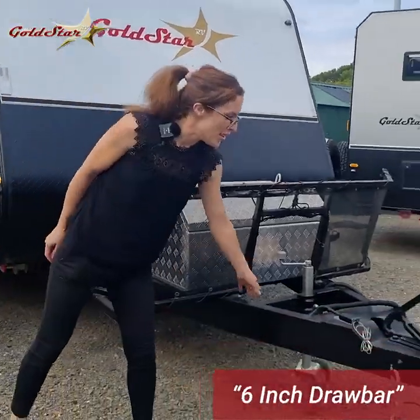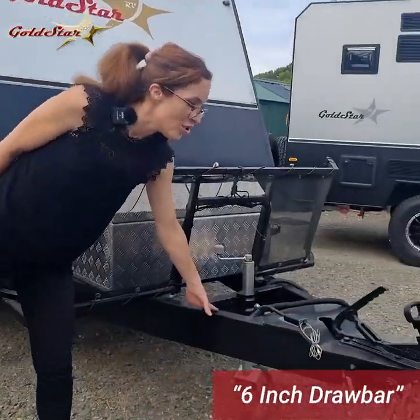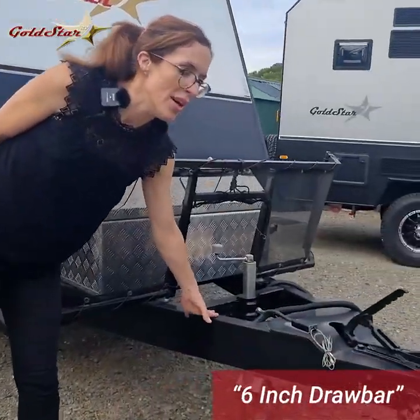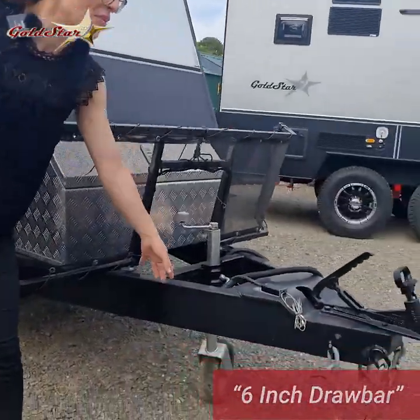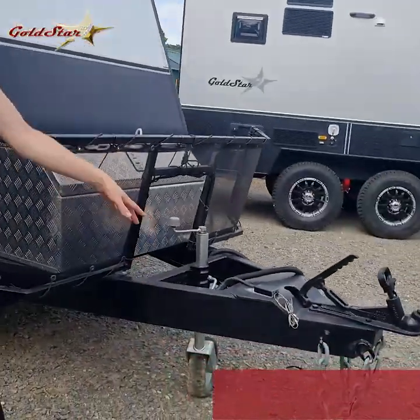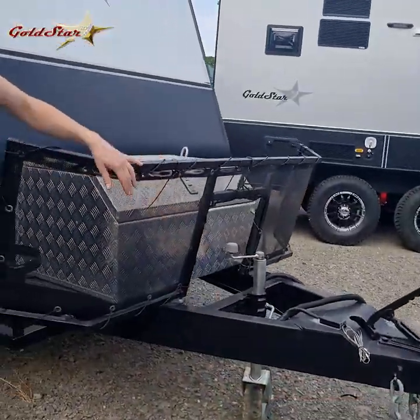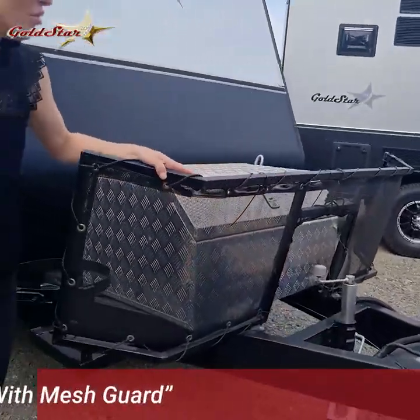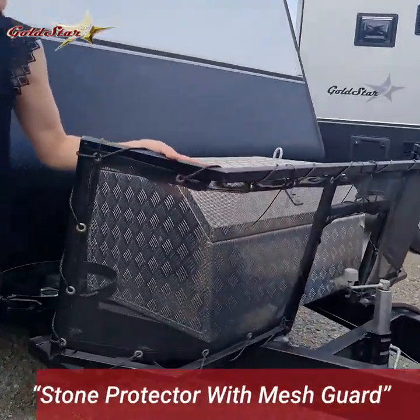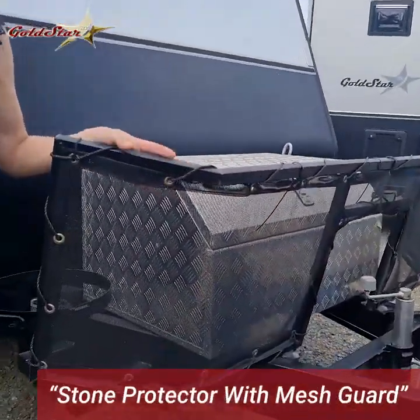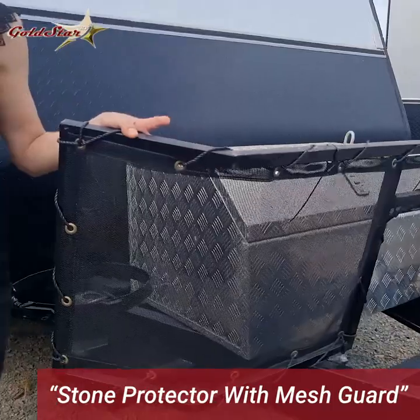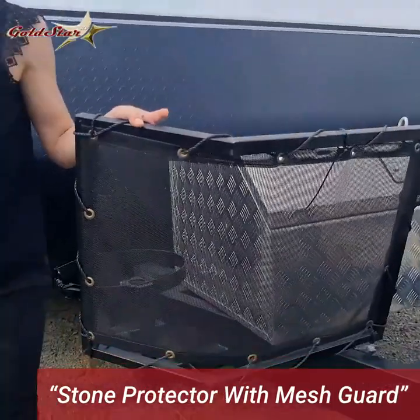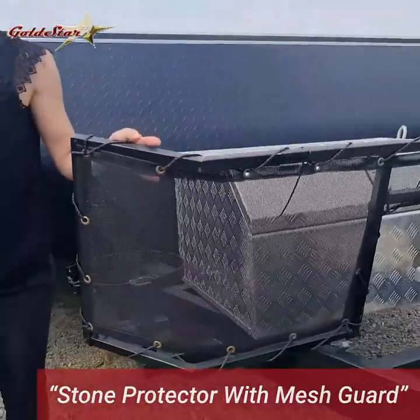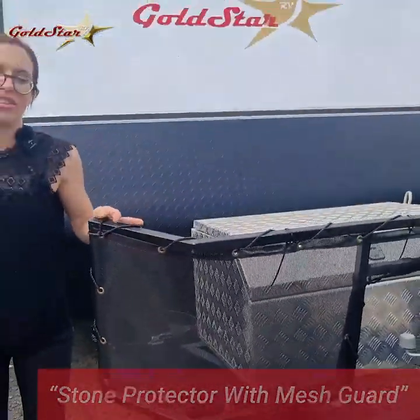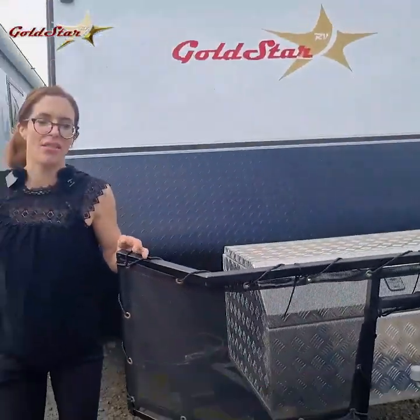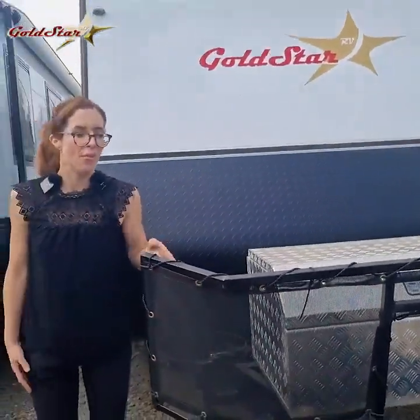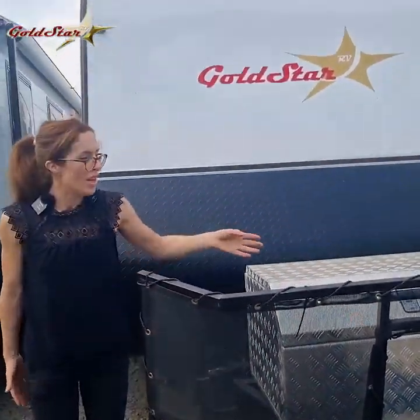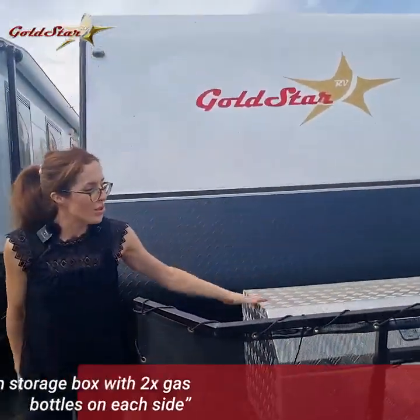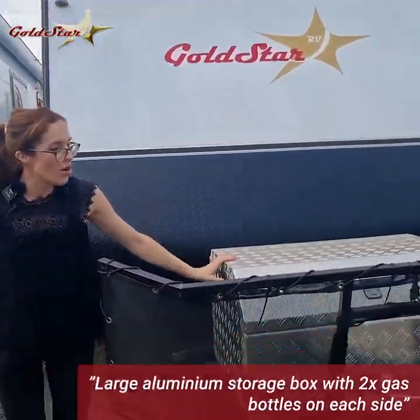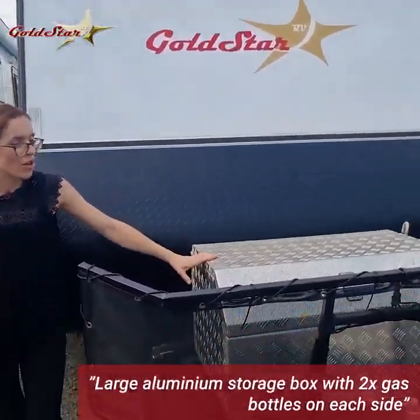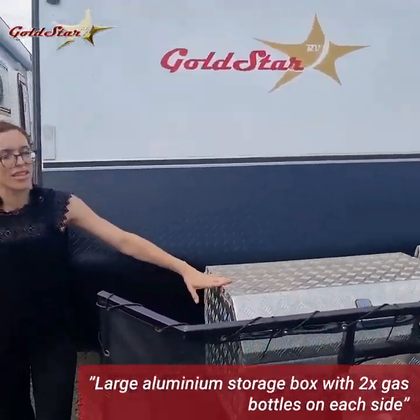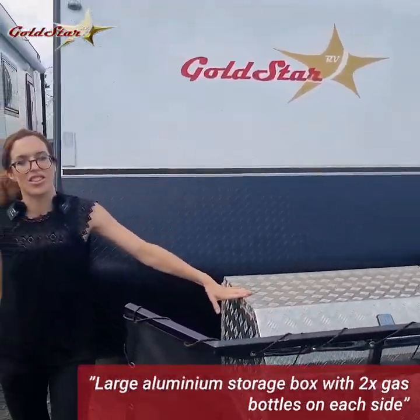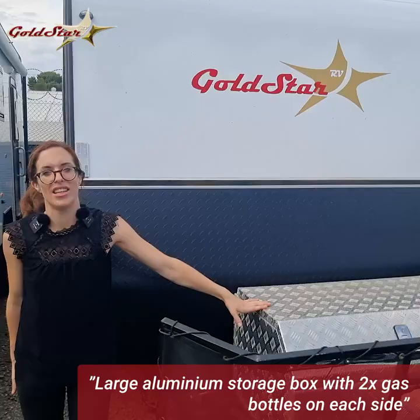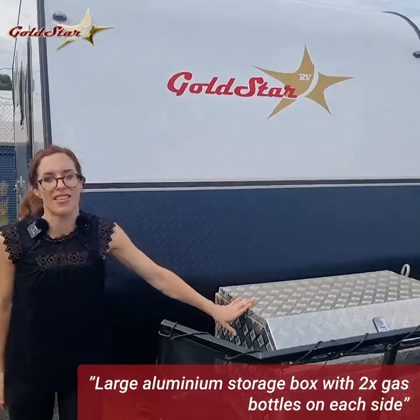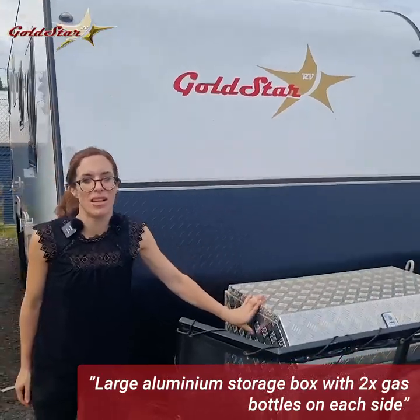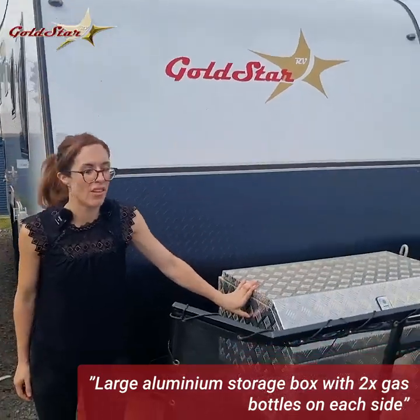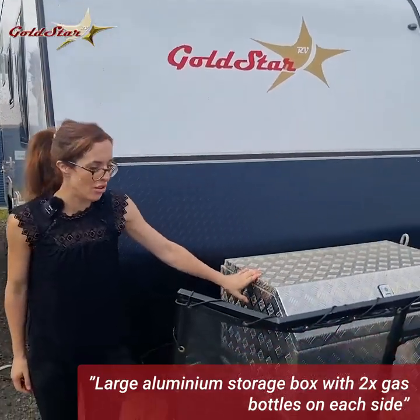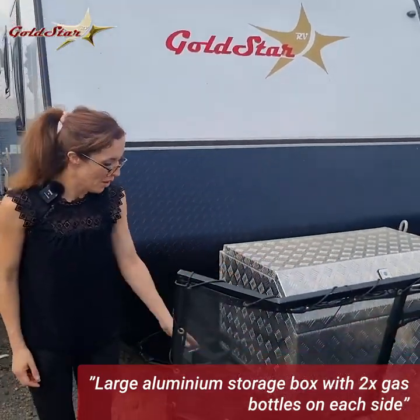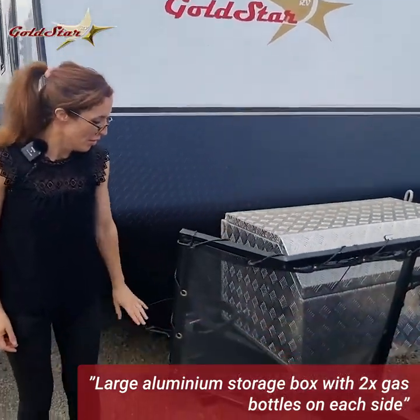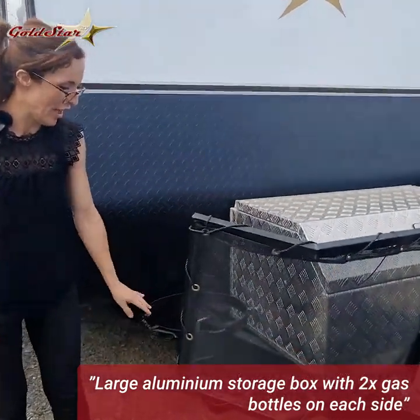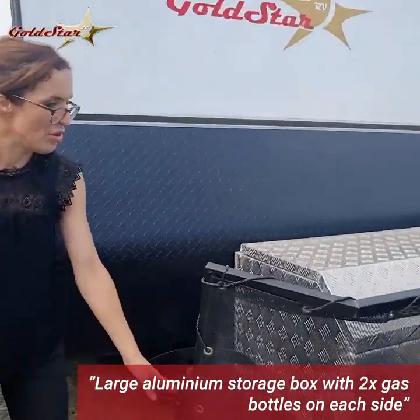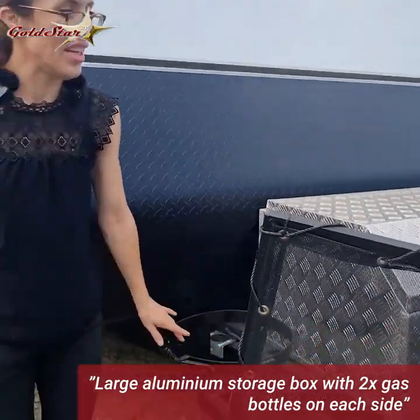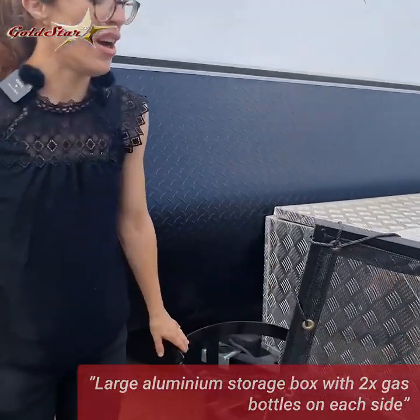Six-inch tow bar, a mesh stone guard which comes included to protect the back of your vehicle as well as your caravan. Large storage box for hoses, extension leads, anything that you might need to carry with you. Two gas bottles, one on either side.